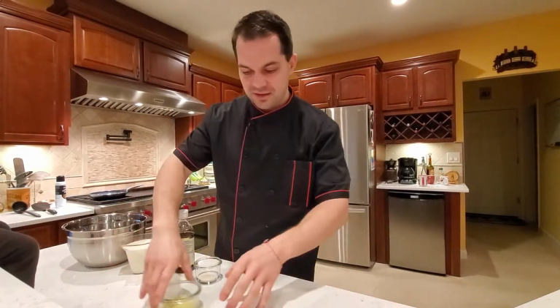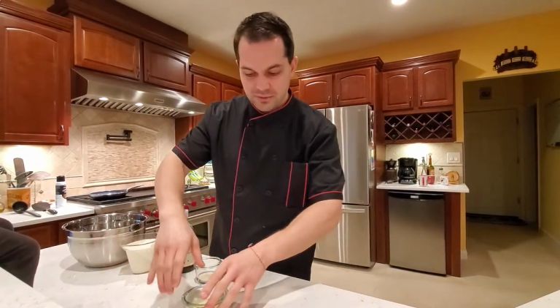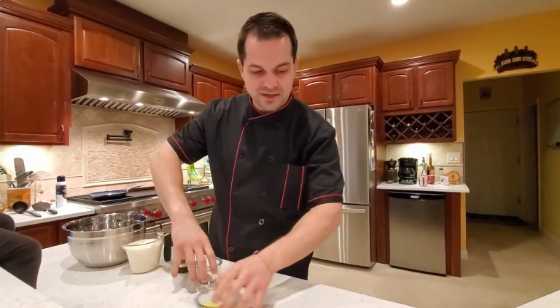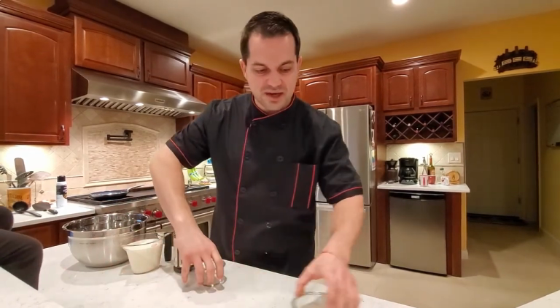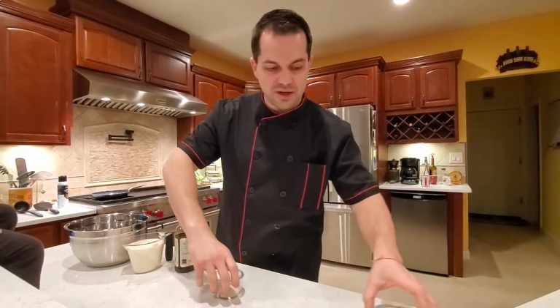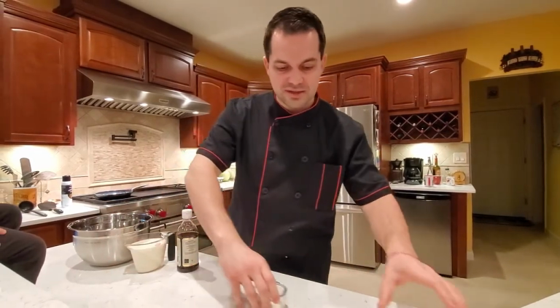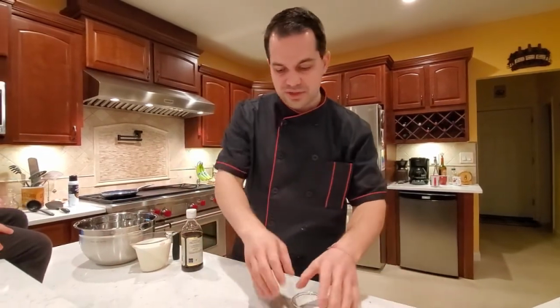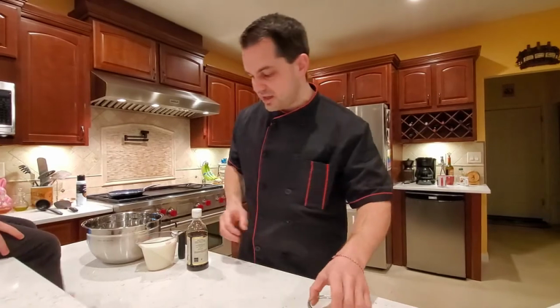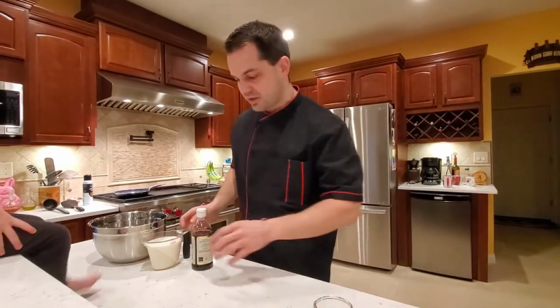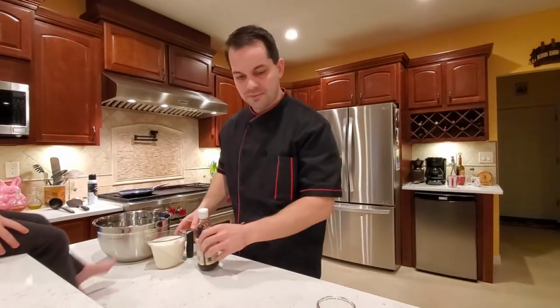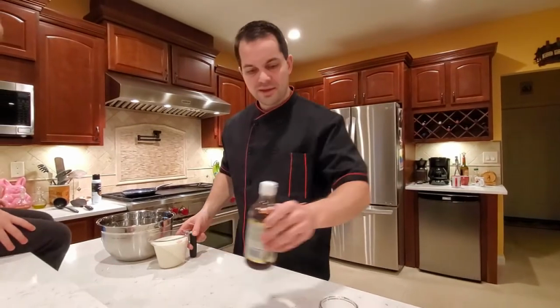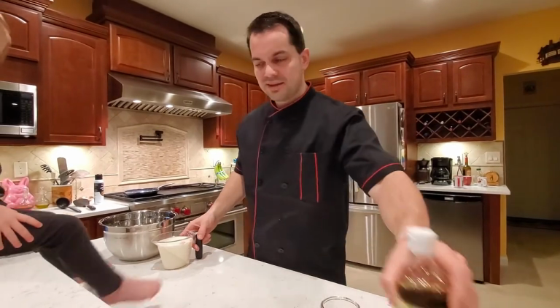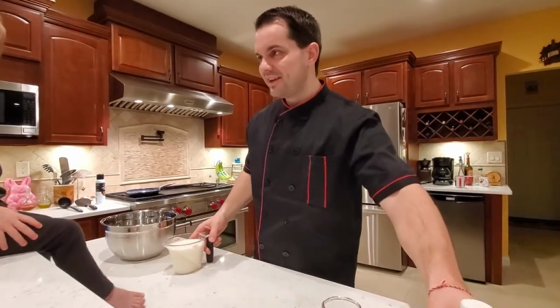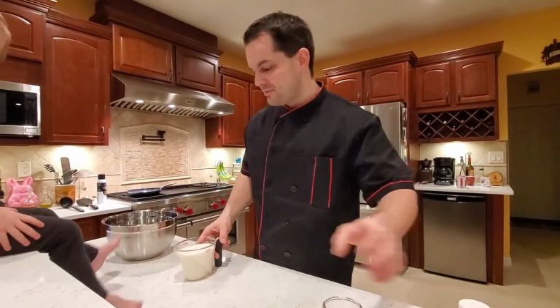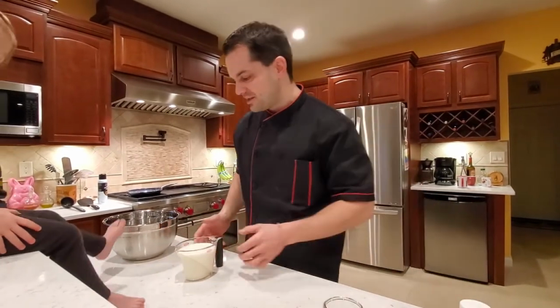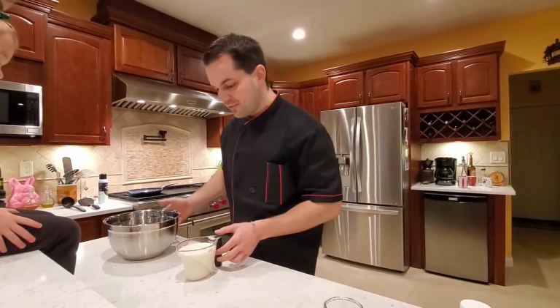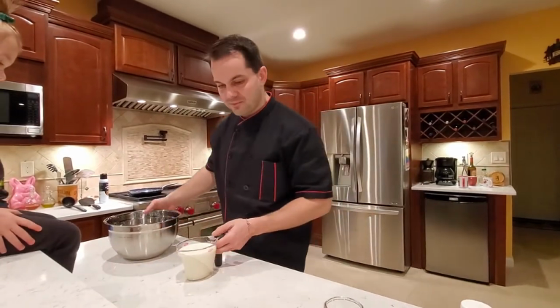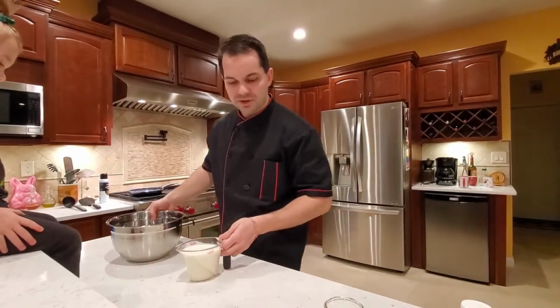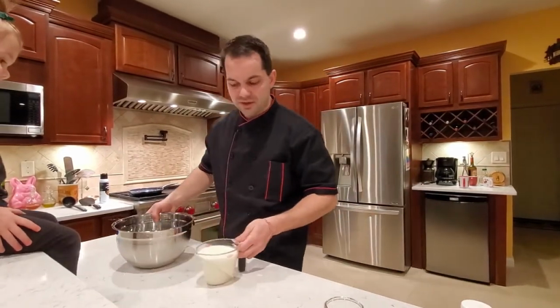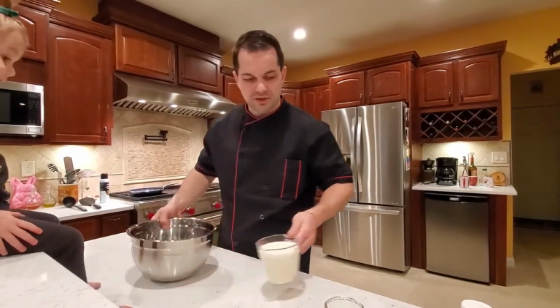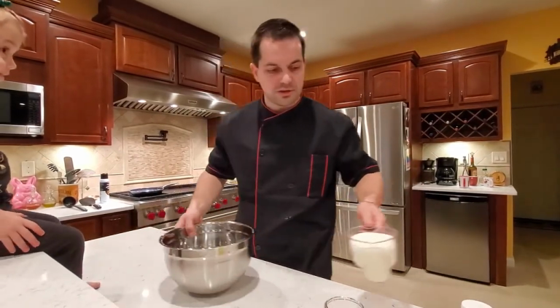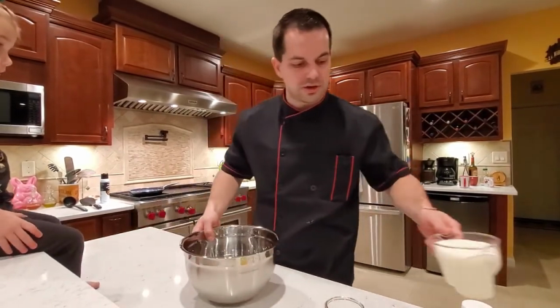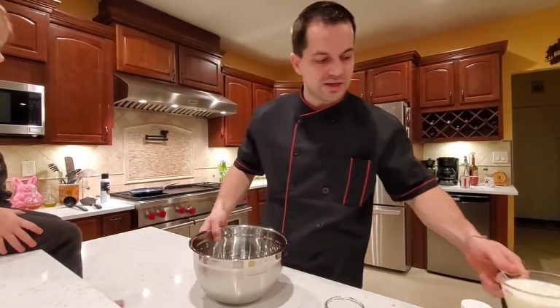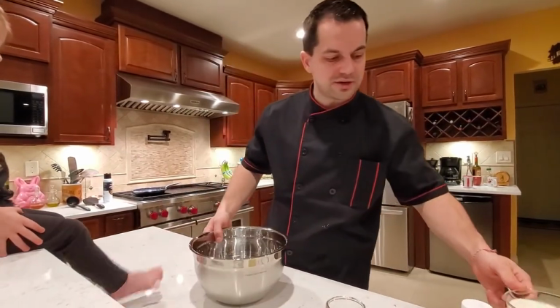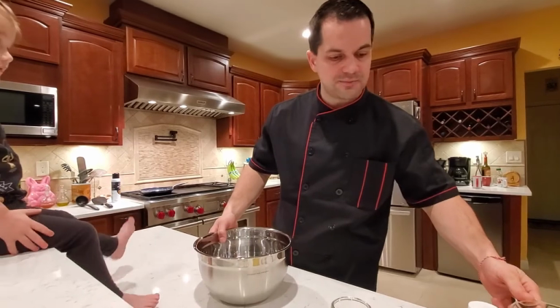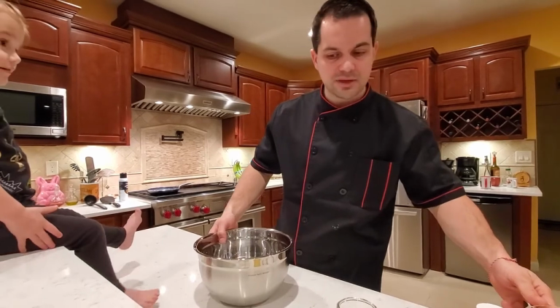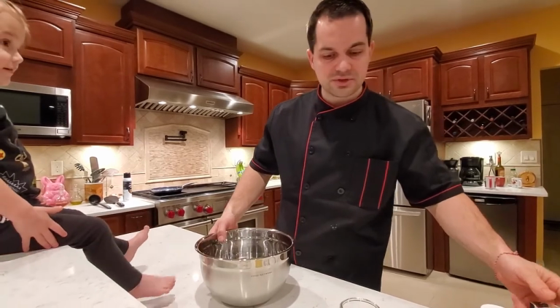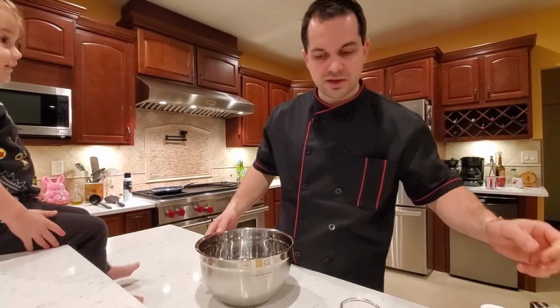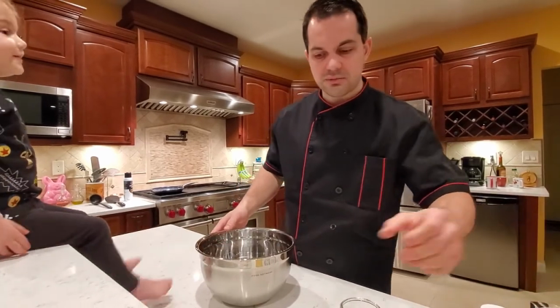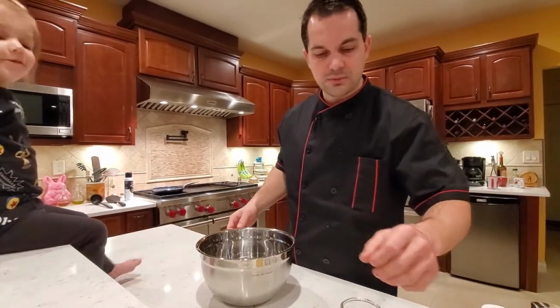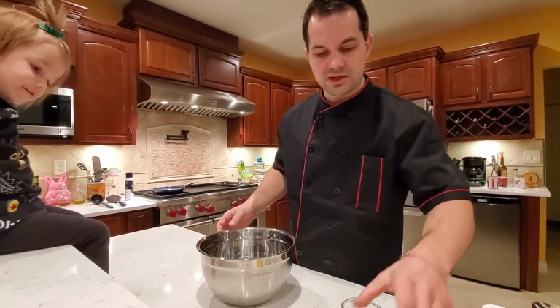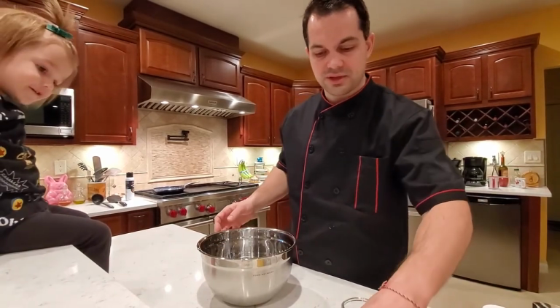We're making savory and sweet crepes. You can stuff them with anything your heart desires. I'm gonna show you later what my family does with them.